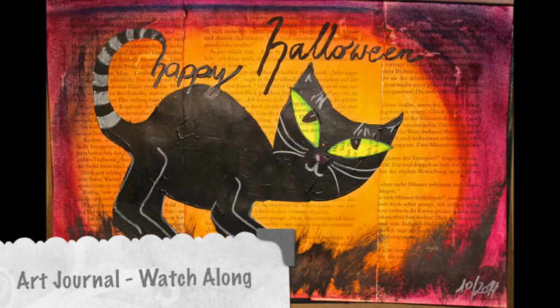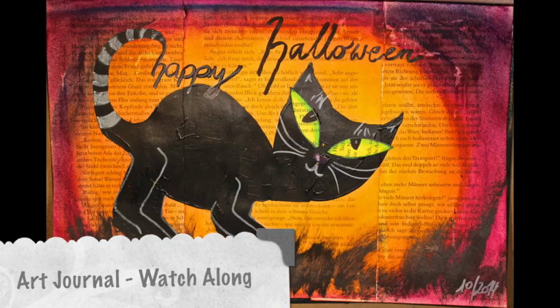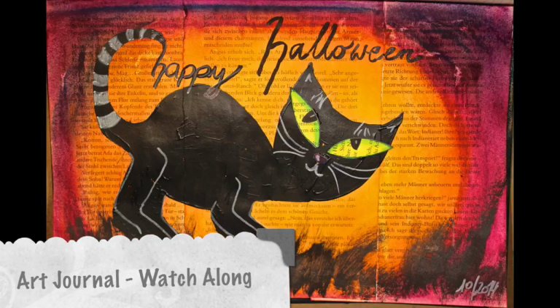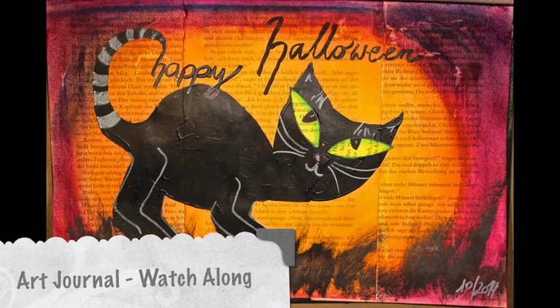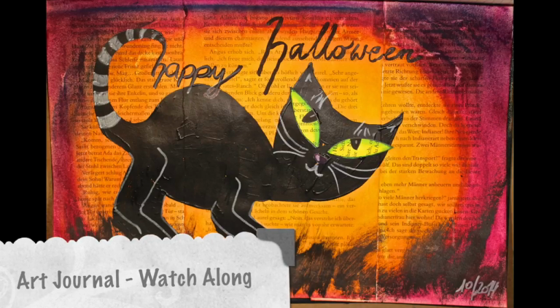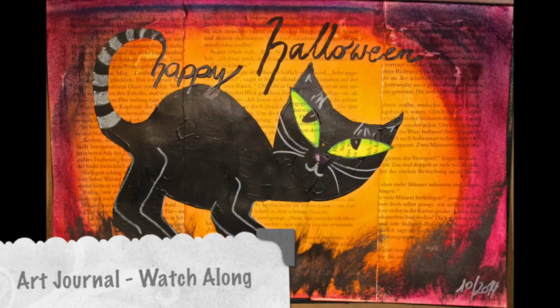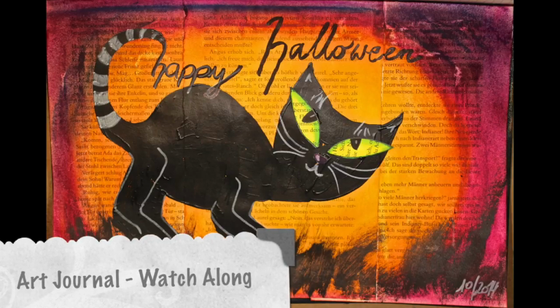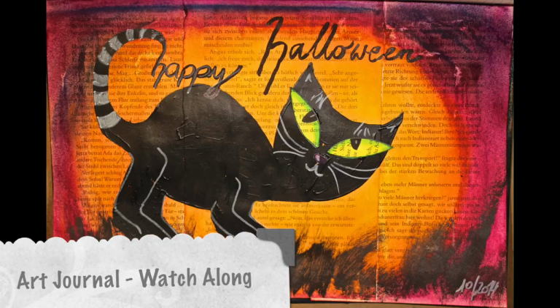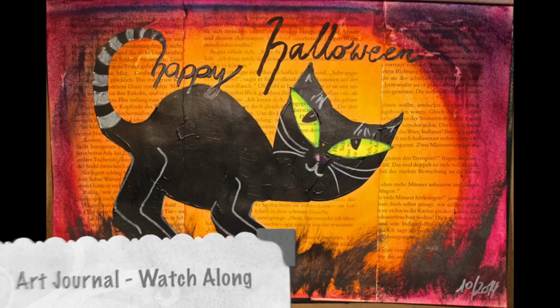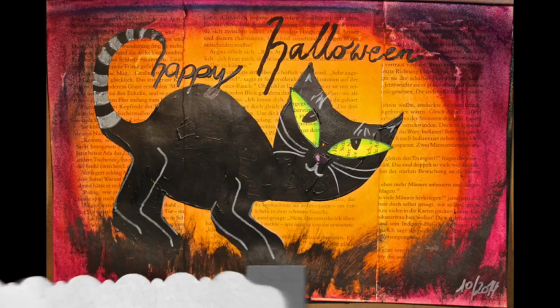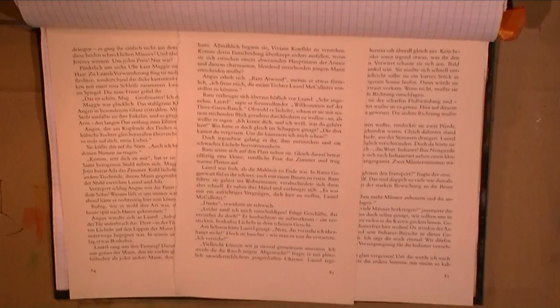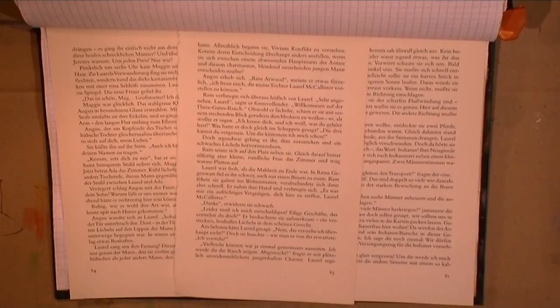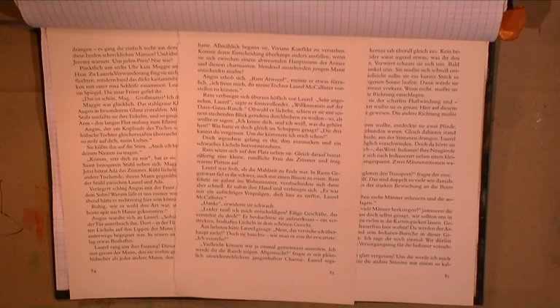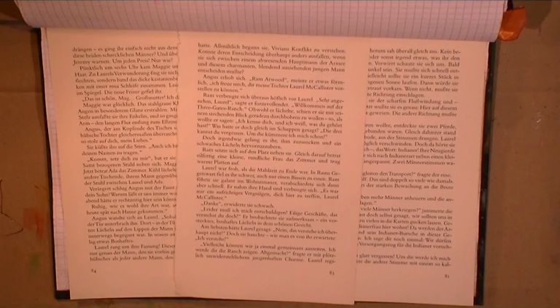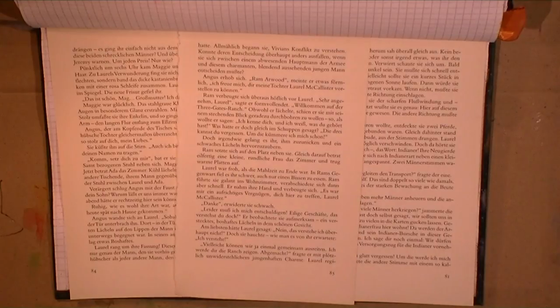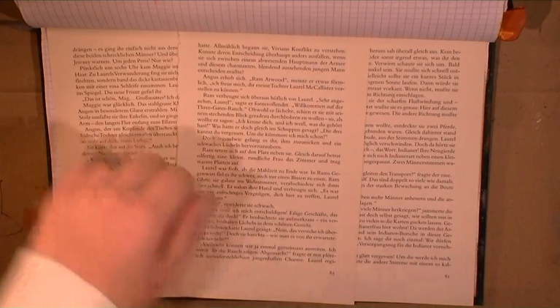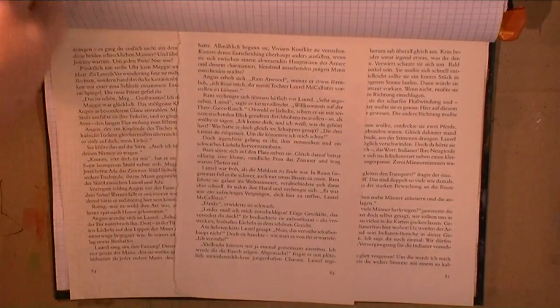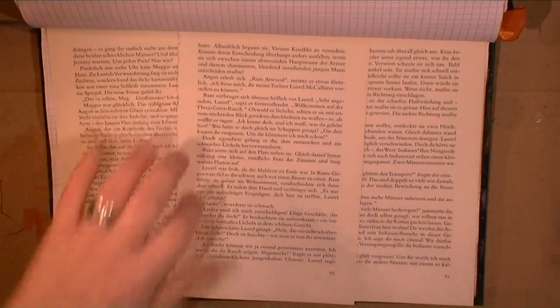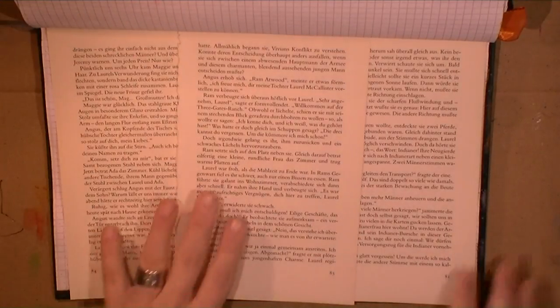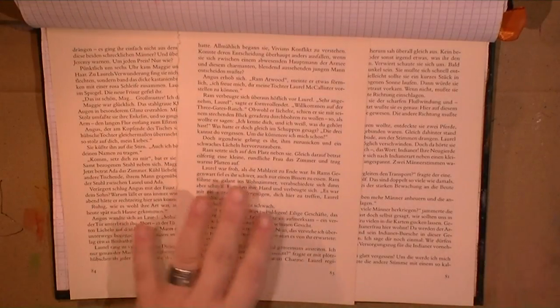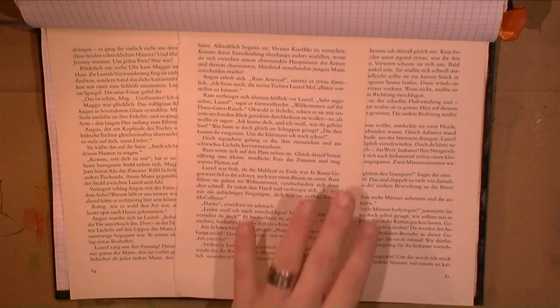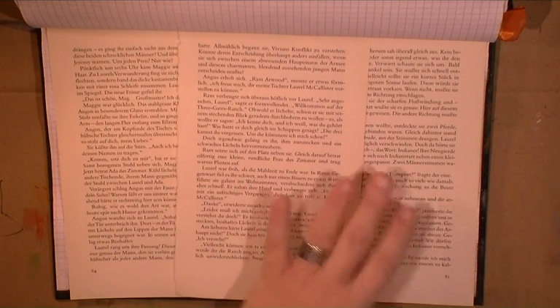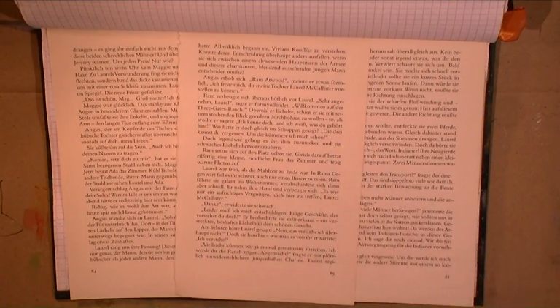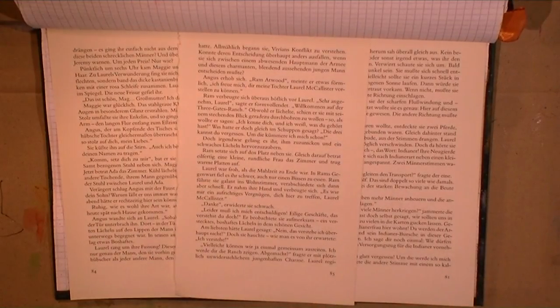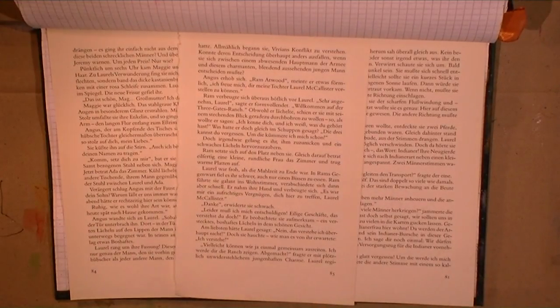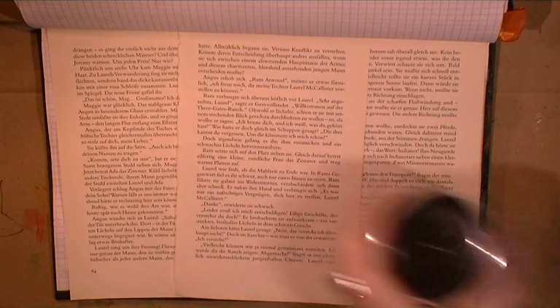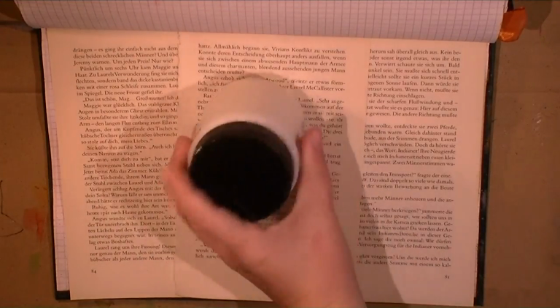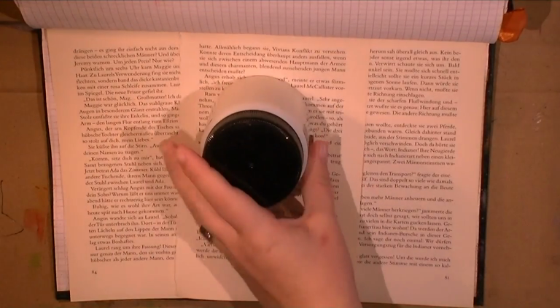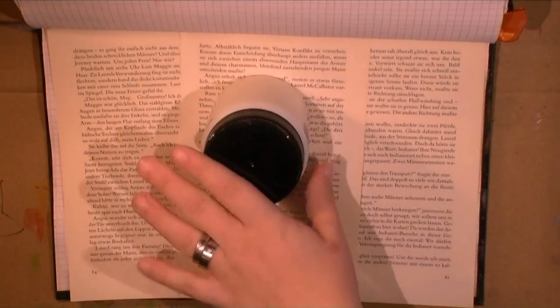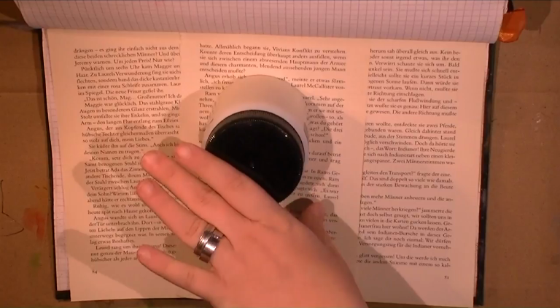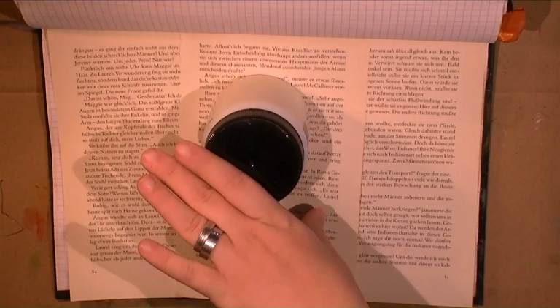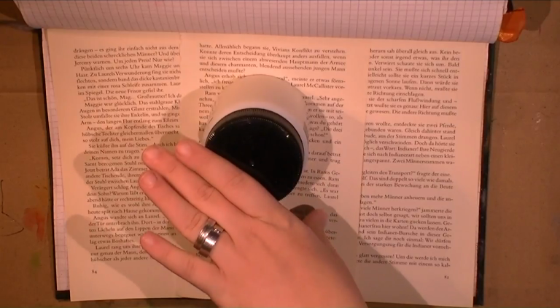Hi everybody! Welcome to the last watch-along video for October. As you already saw with that nice little photo there, it's all about Halloween this week.